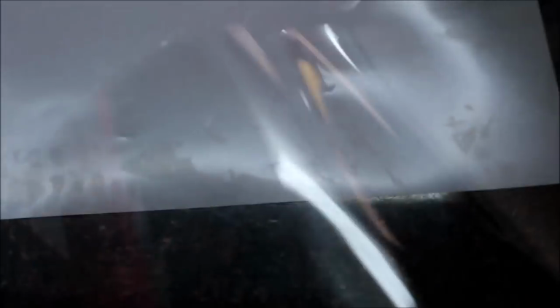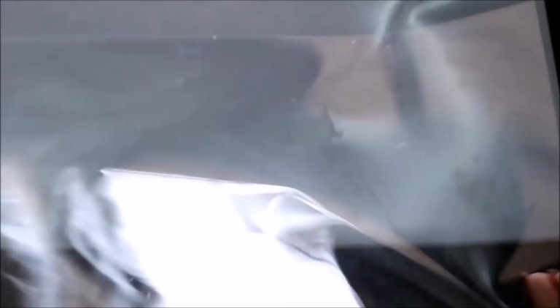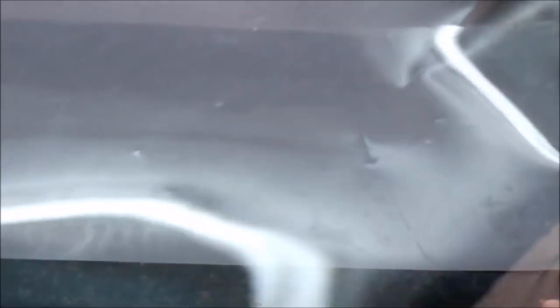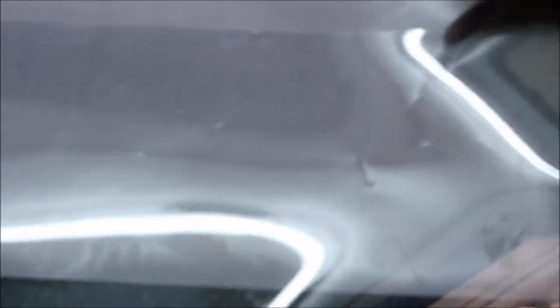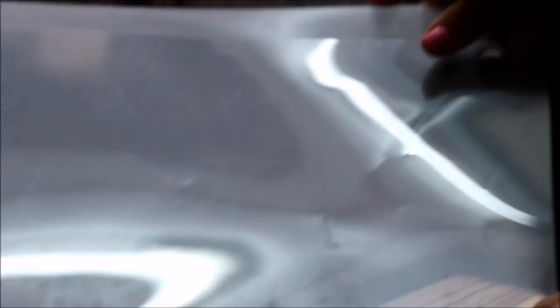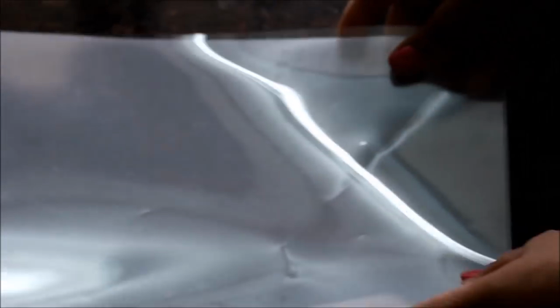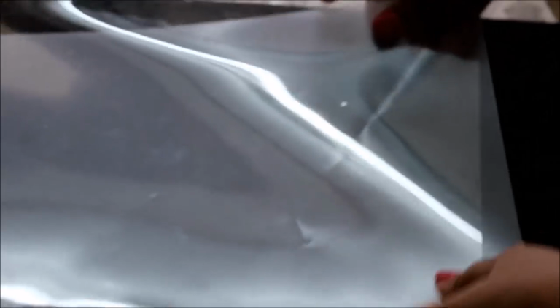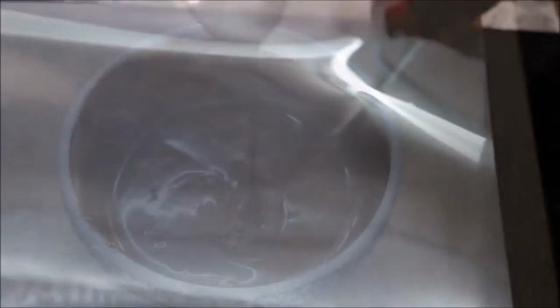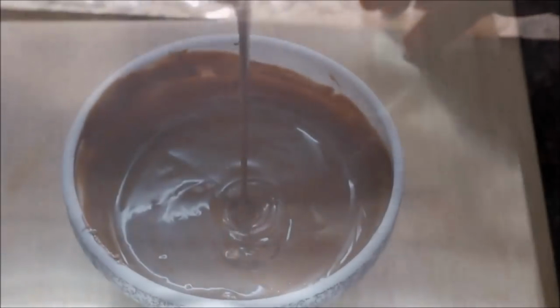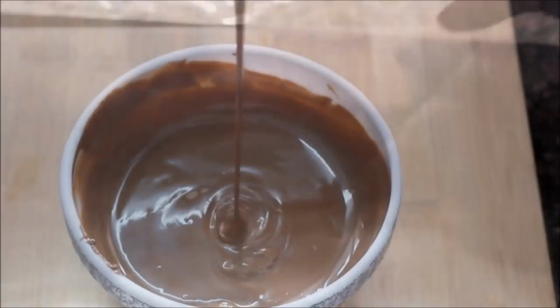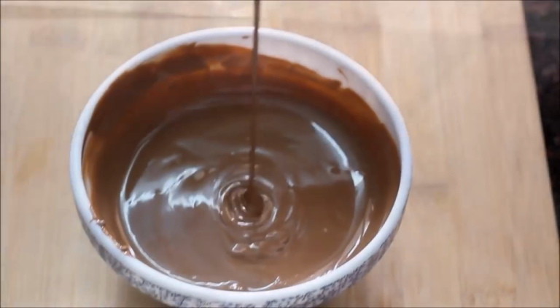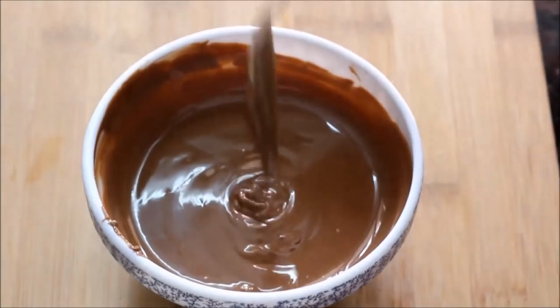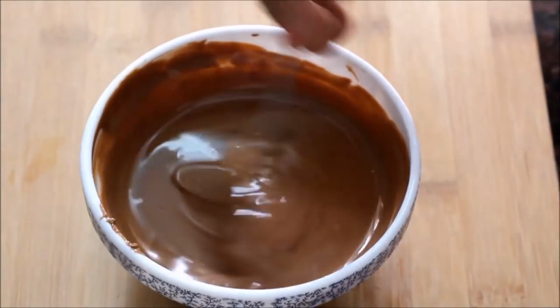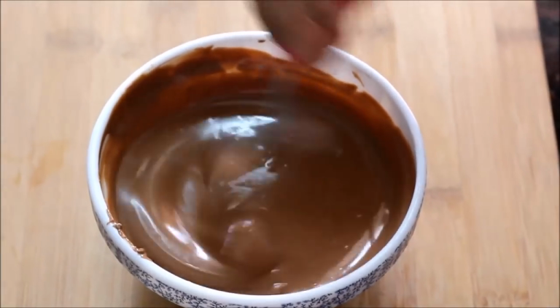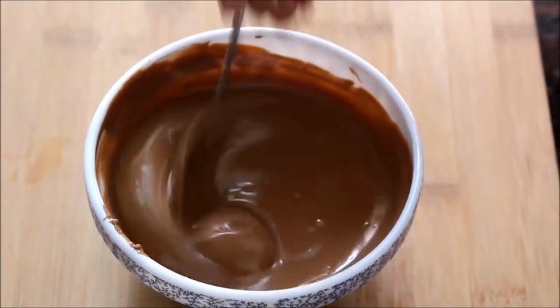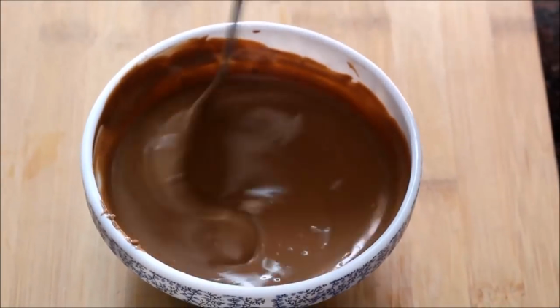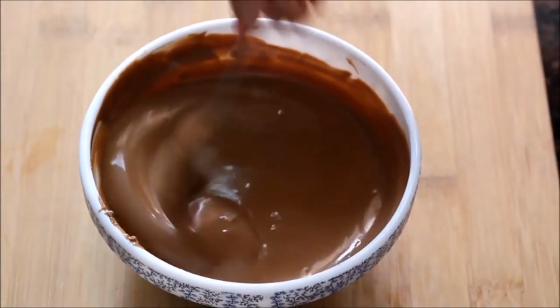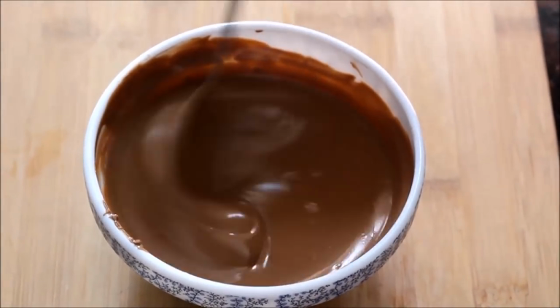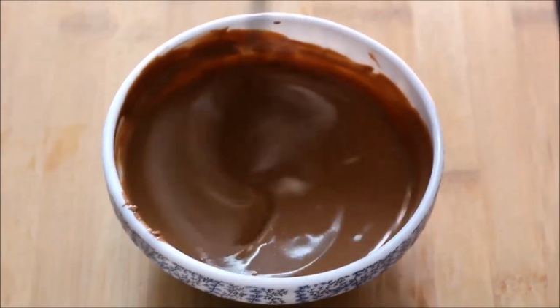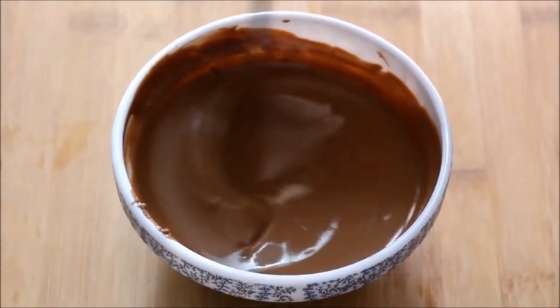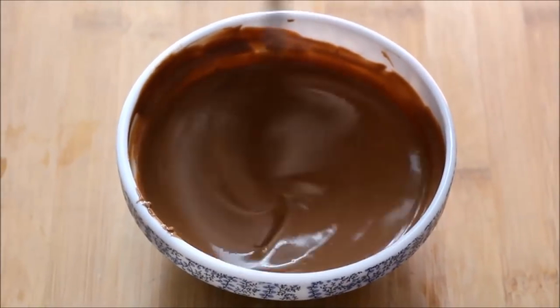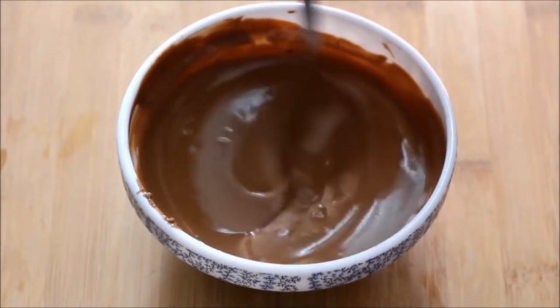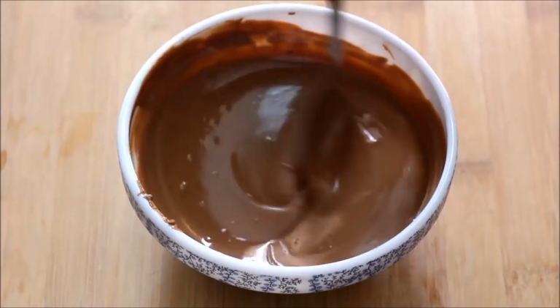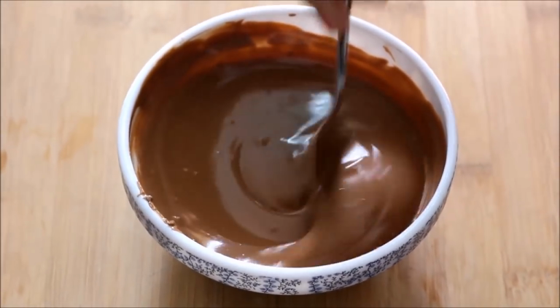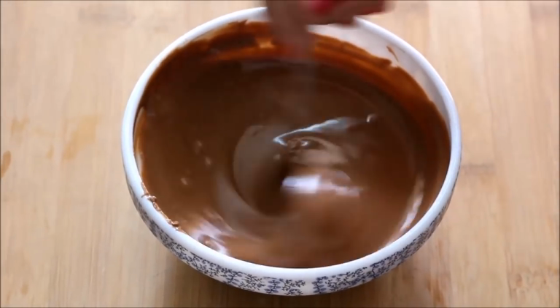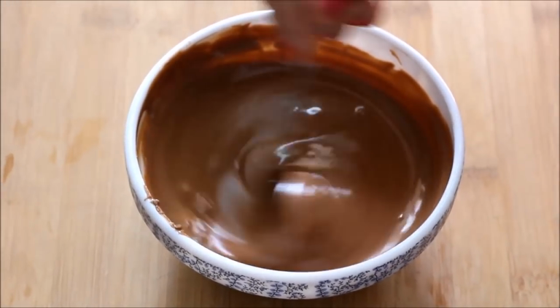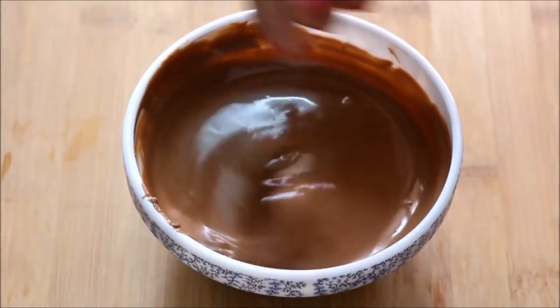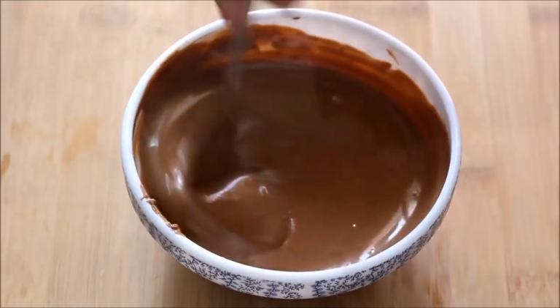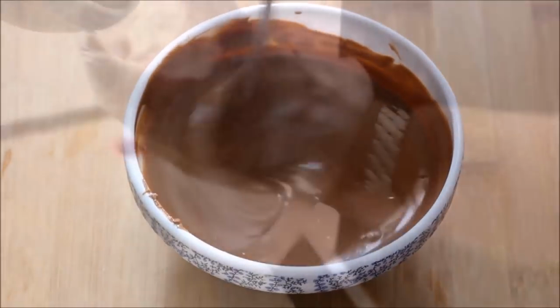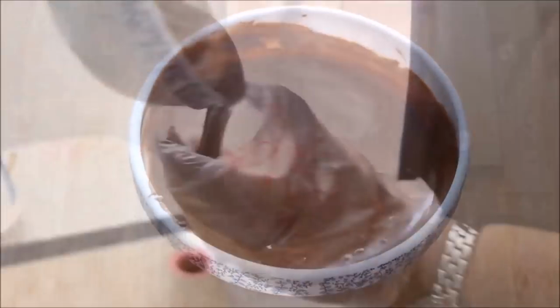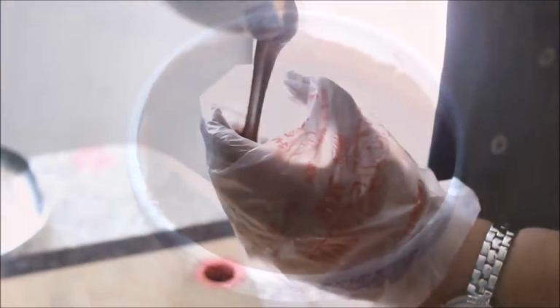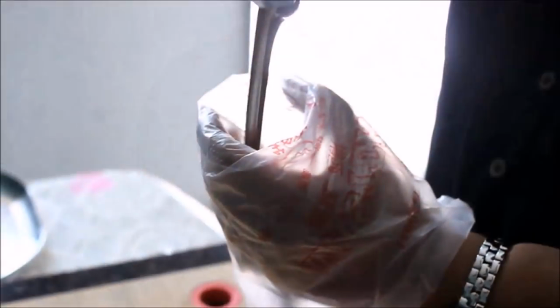Temper the chocolate. To know how to temper chocolate at home in 40 seconds, see my video by clicking the link given on the top right hand side.